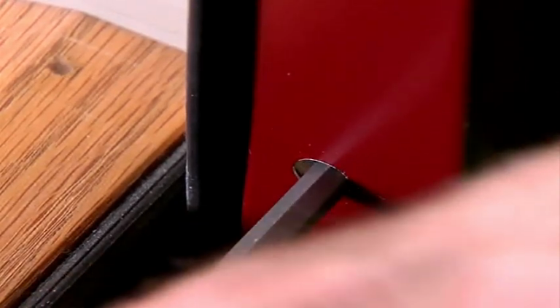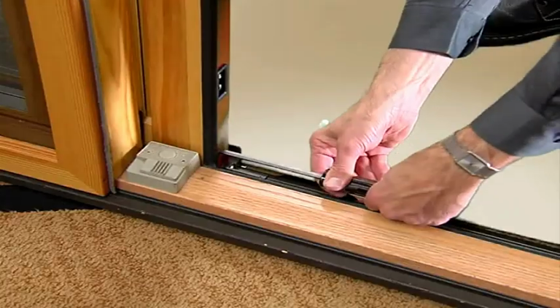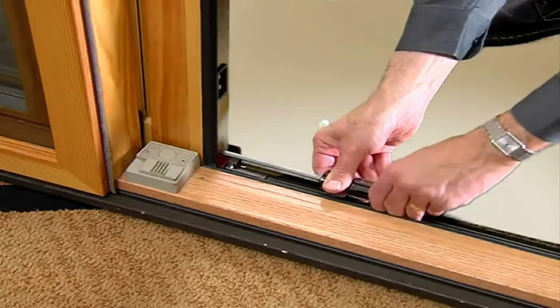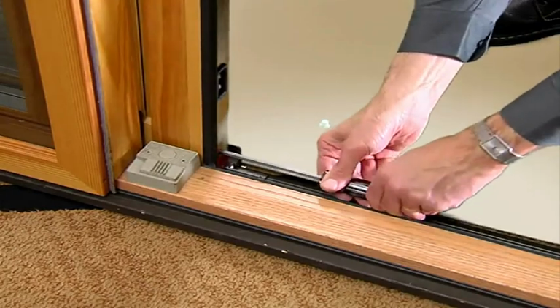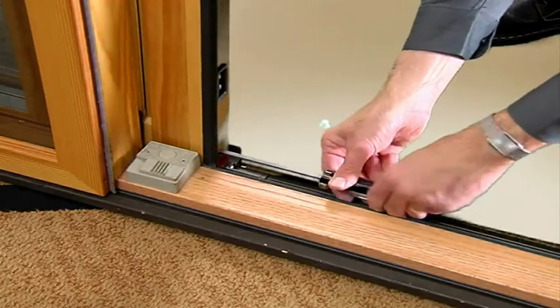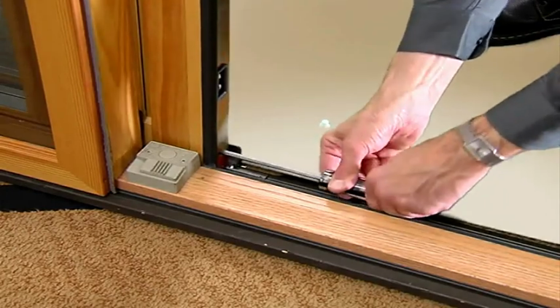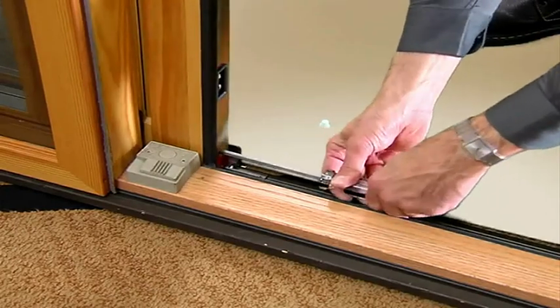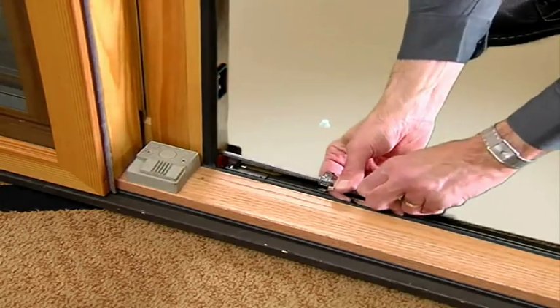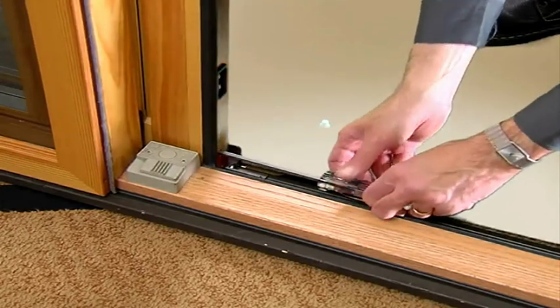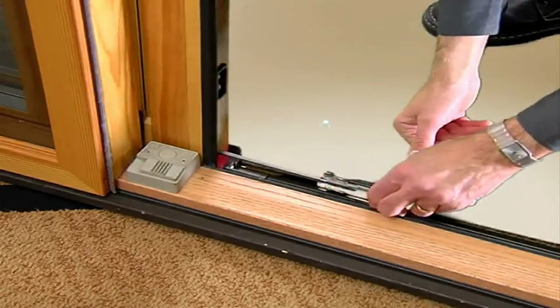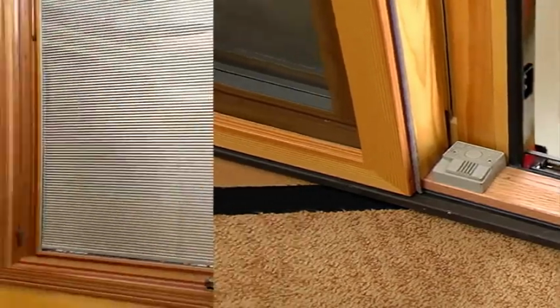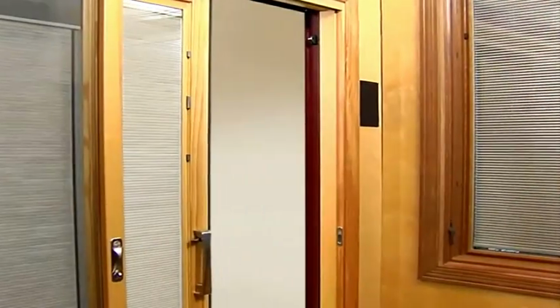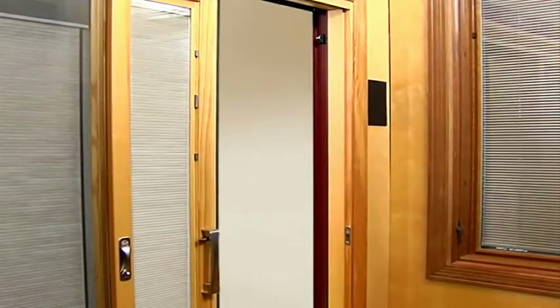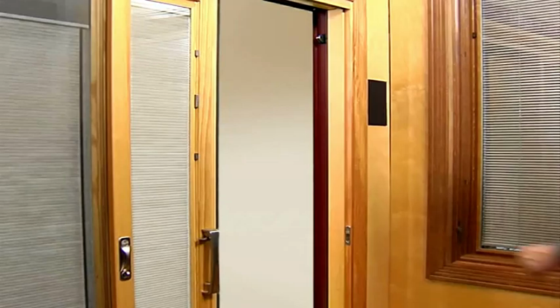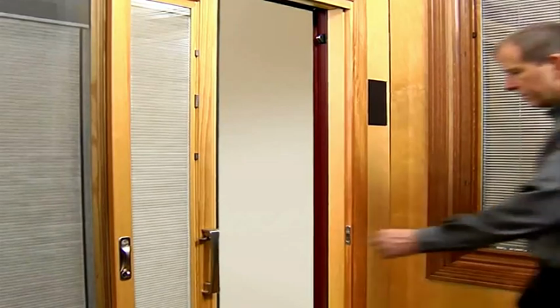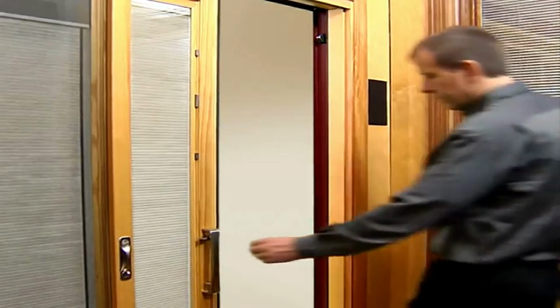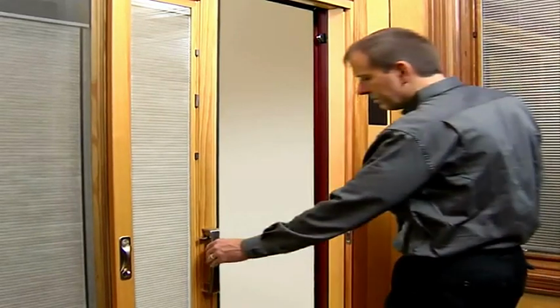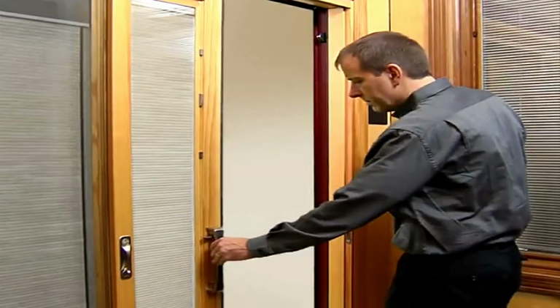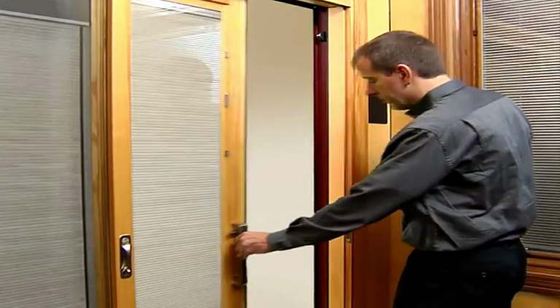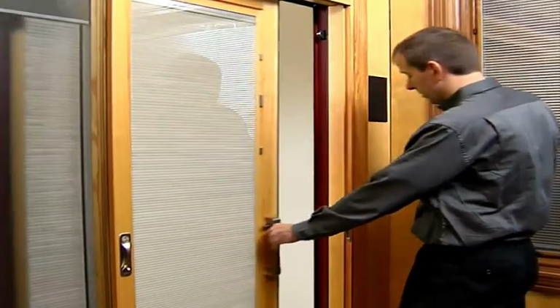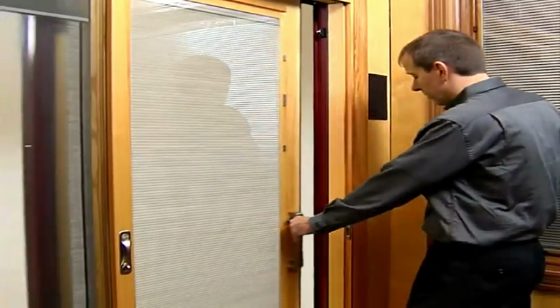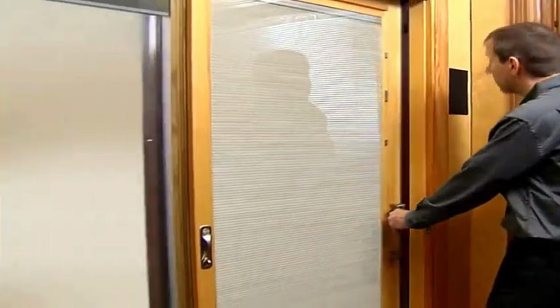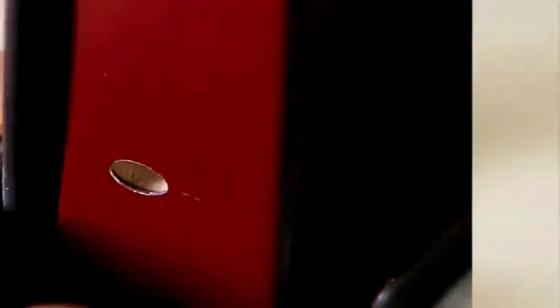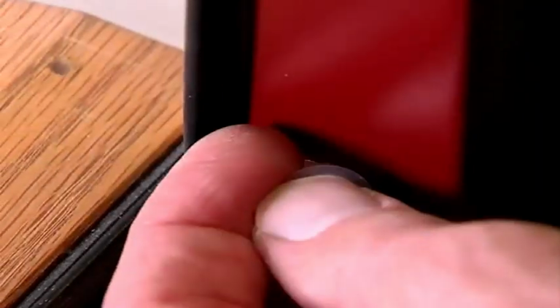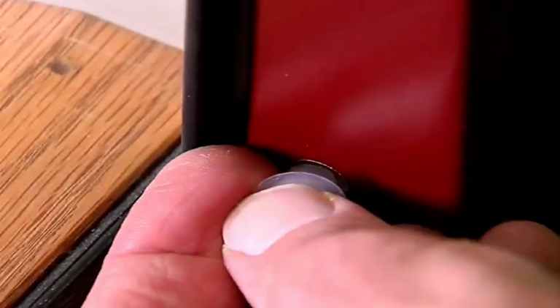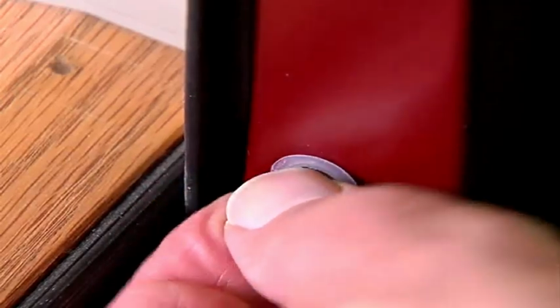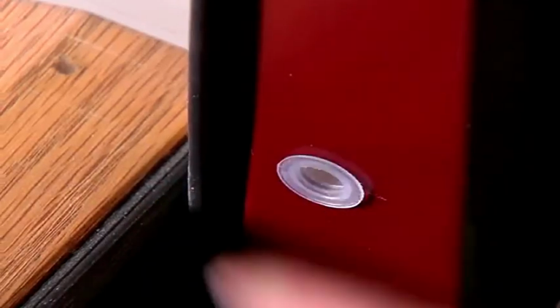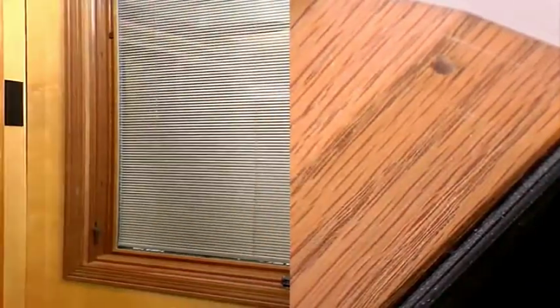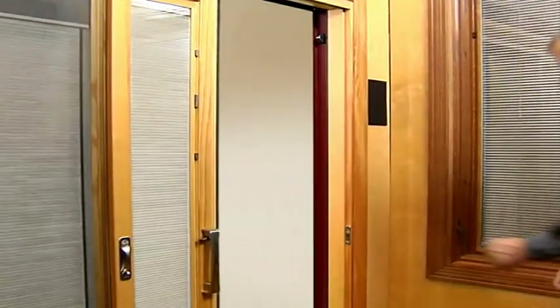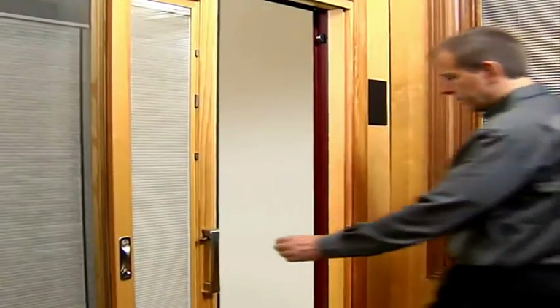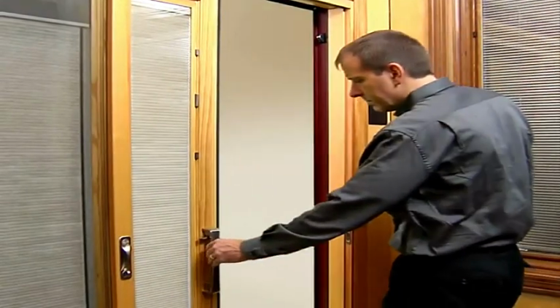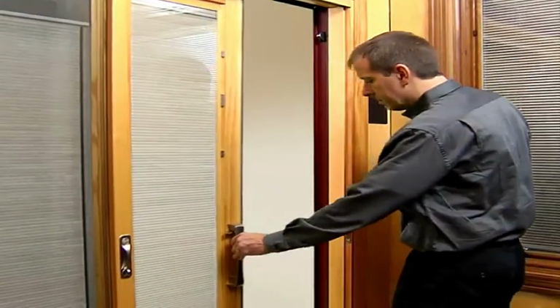Open and close the panel to test the improved operation. If necessary, repeat the adjustment process on the other side of the panel. When the adjustments are complete, reinsert the plastic hole cover. This adjustment can also help align the door panel lock latch with a strike.